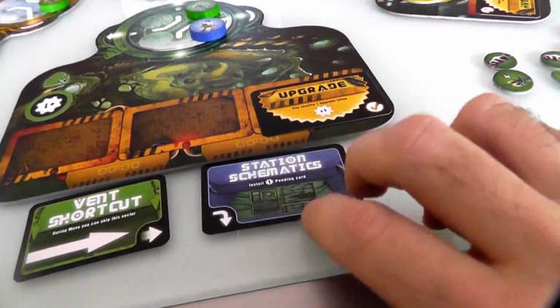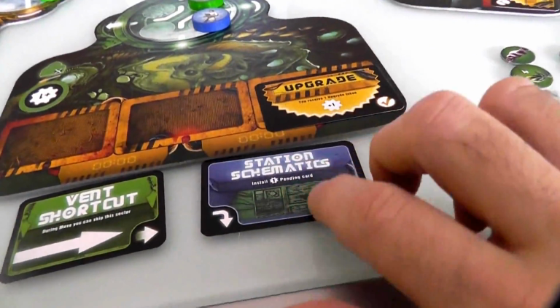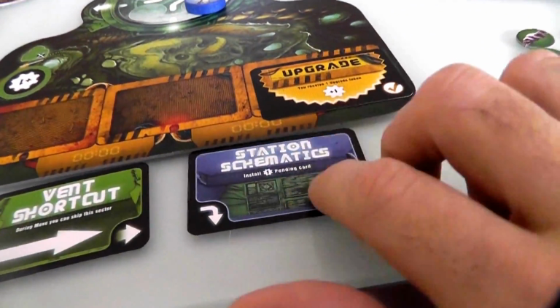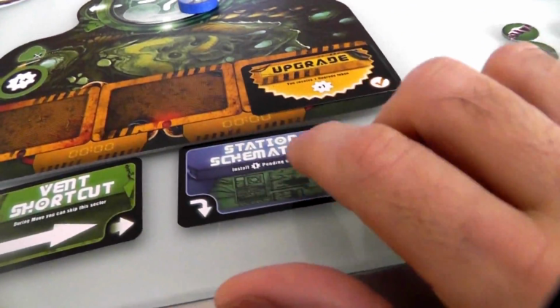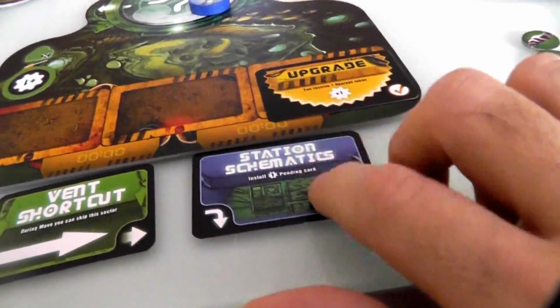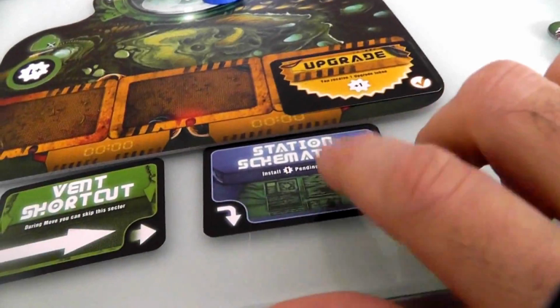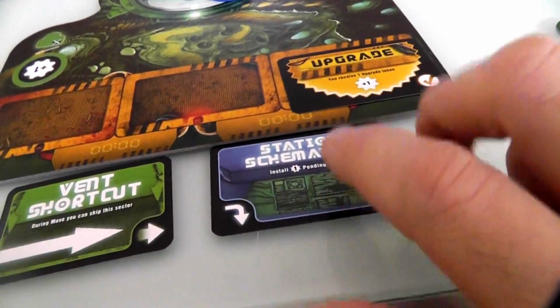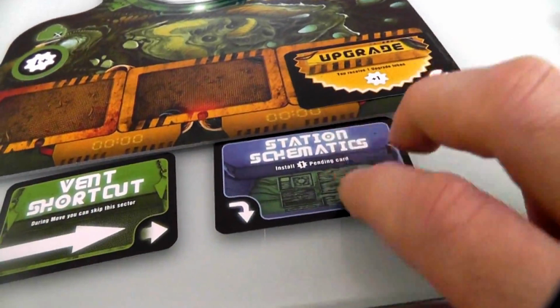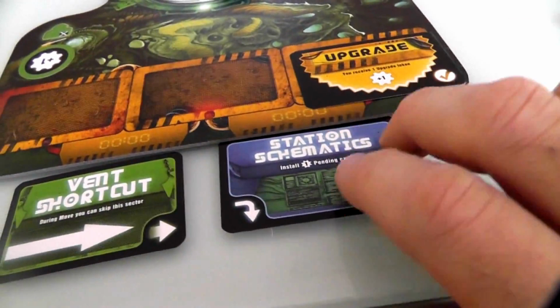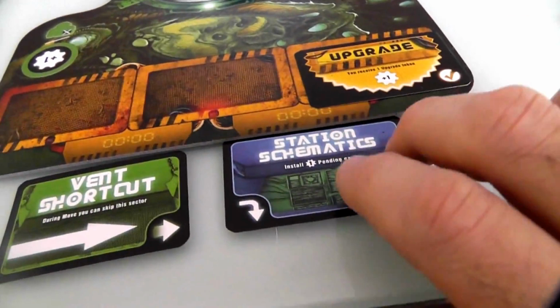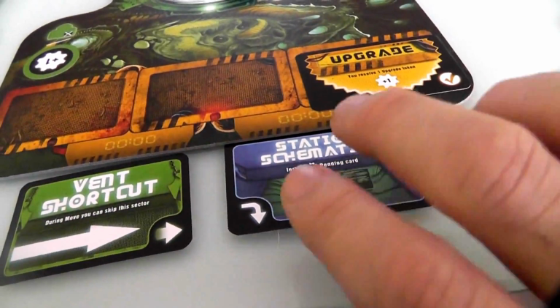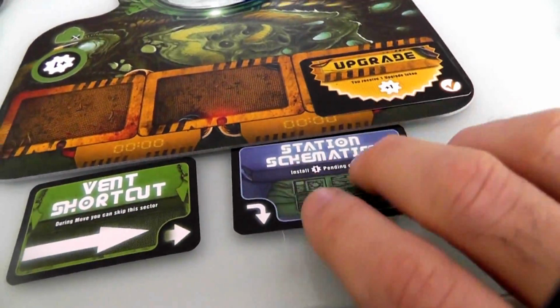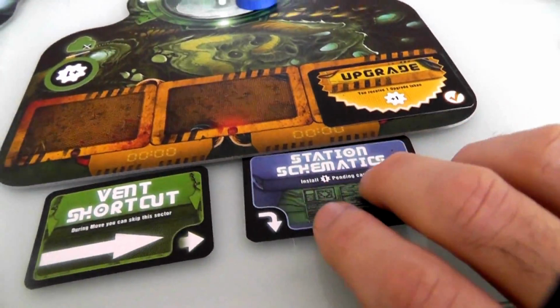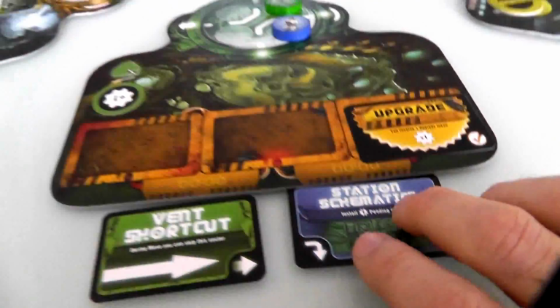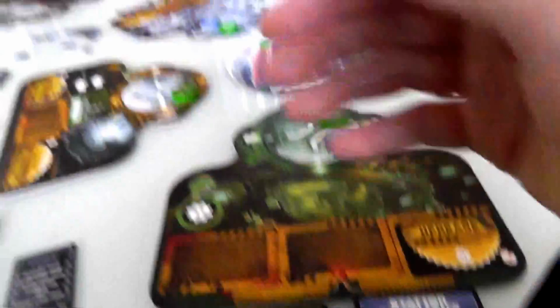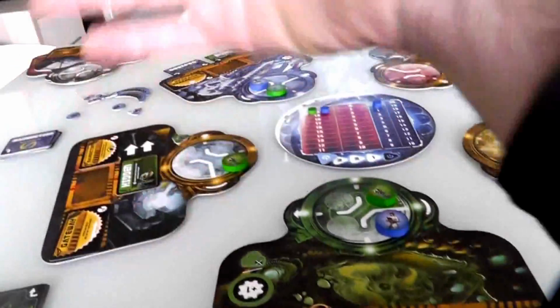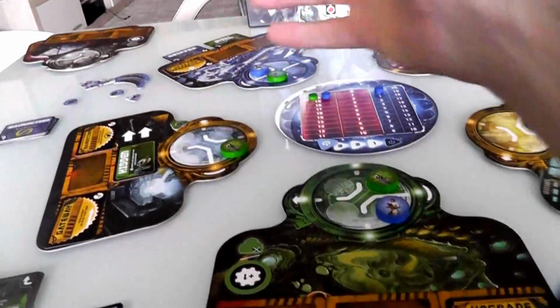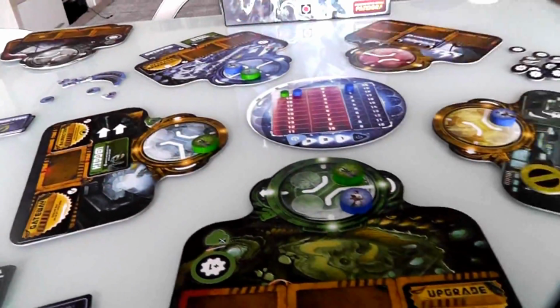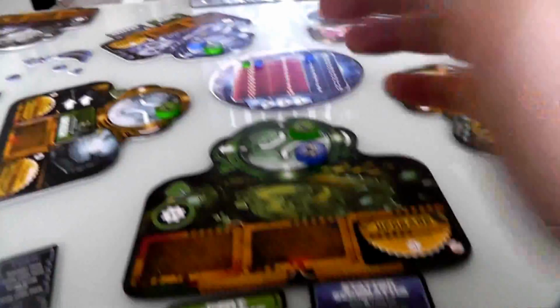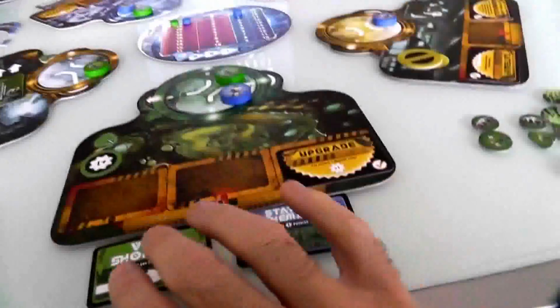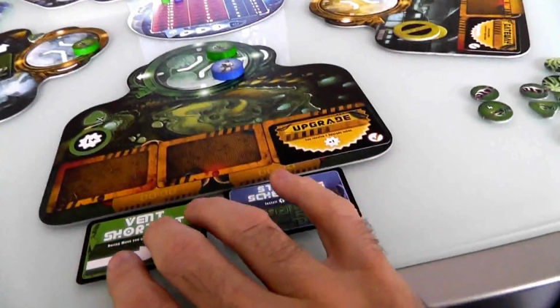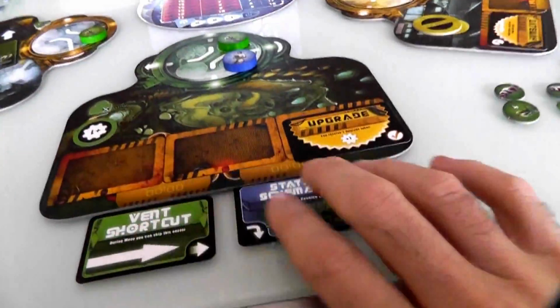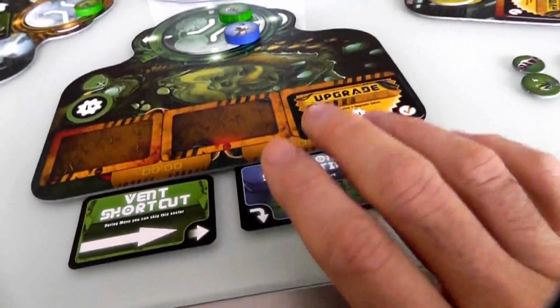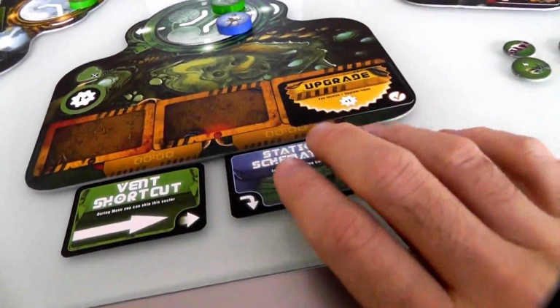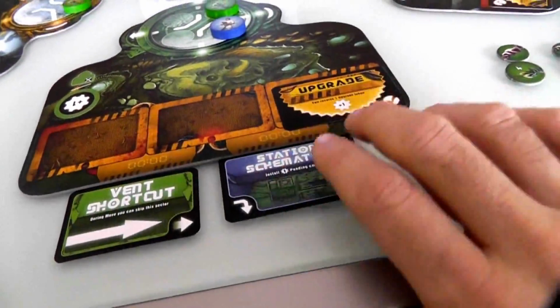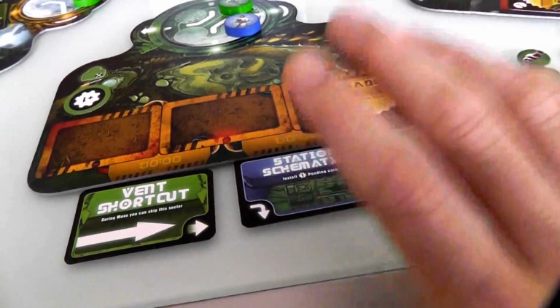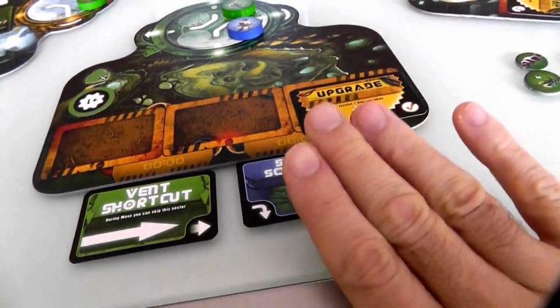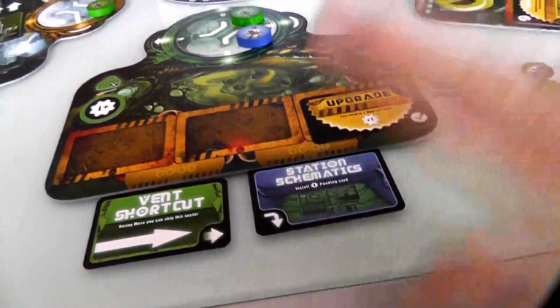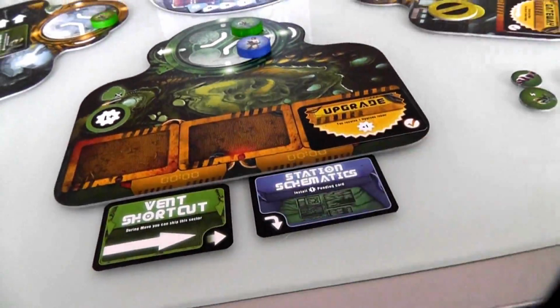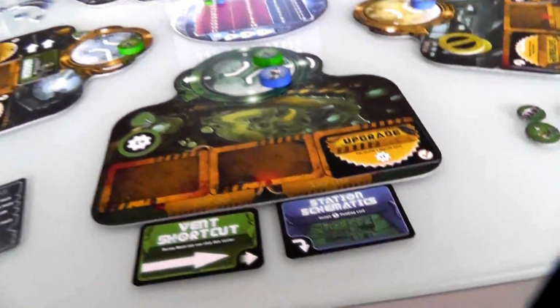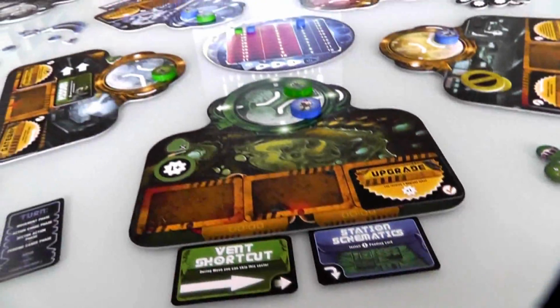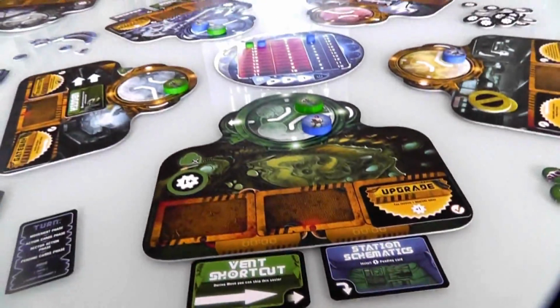Does she want to get rid of my tentacles, which slow her down, or my vent shortcut, which speeds me up? She'll get rid of the tentacles because she doesn't want me hampering her. She destroys that, and when she destroys one of my cards, she replaces it with Station Schematics. If she installs this, whenever she lands on it, she can immediately build pending cards much faster. And that was it for her — back to my turn.